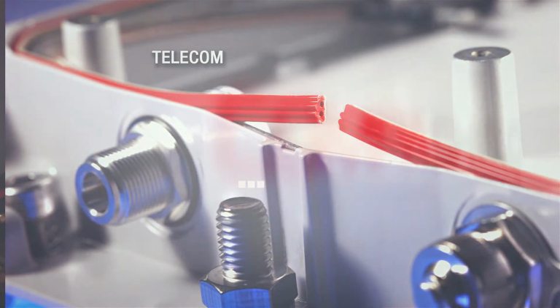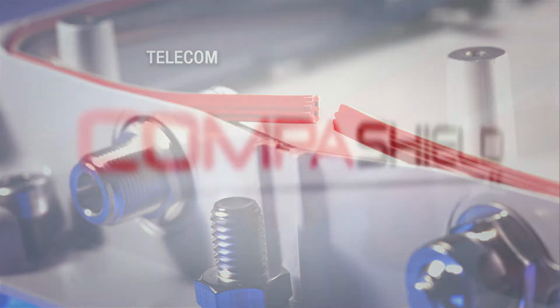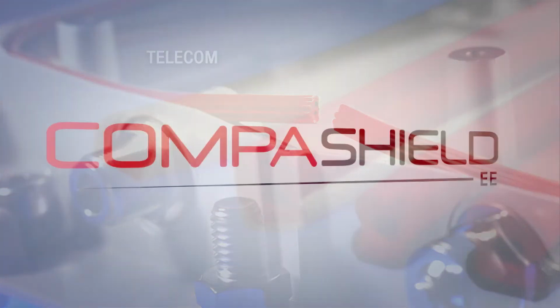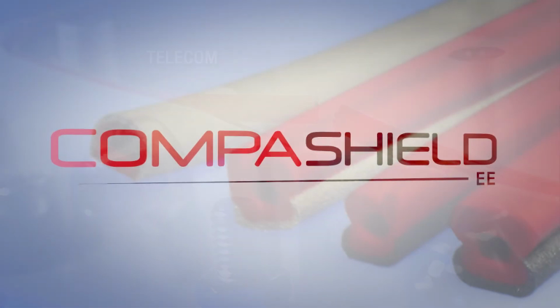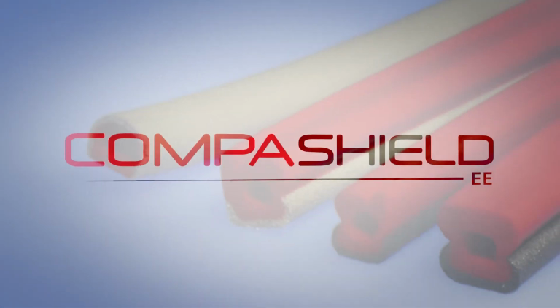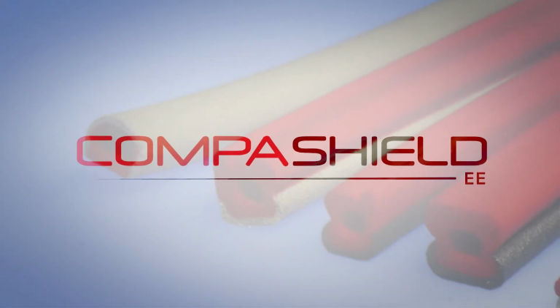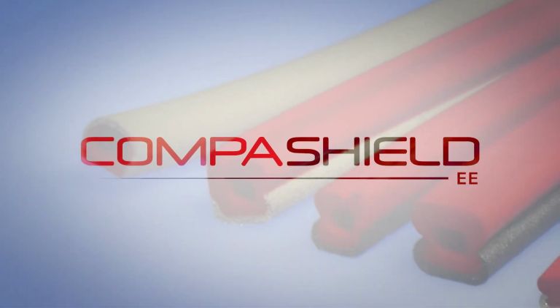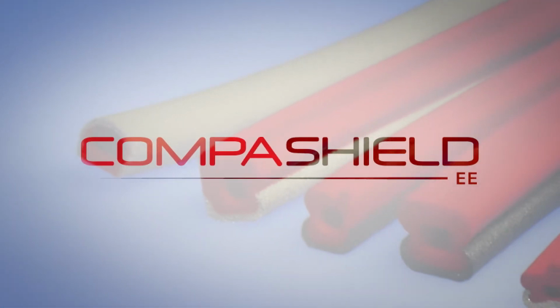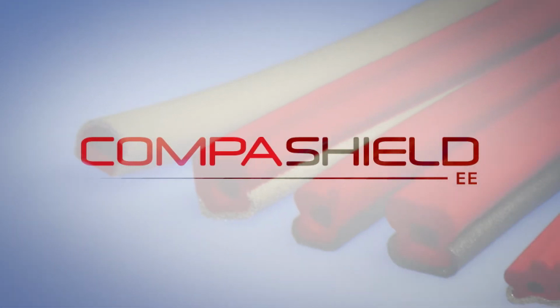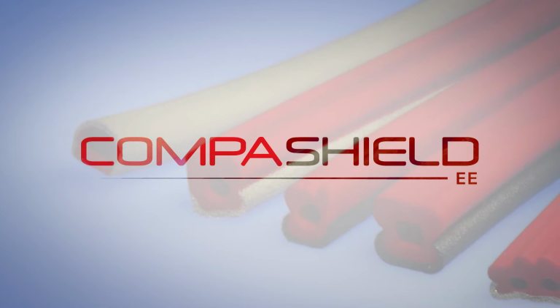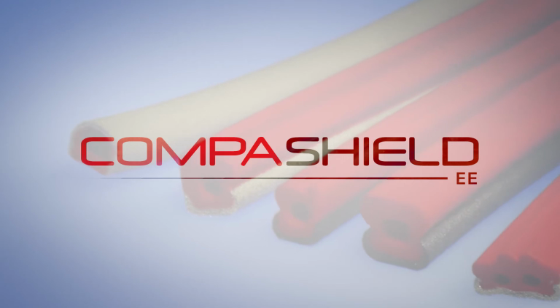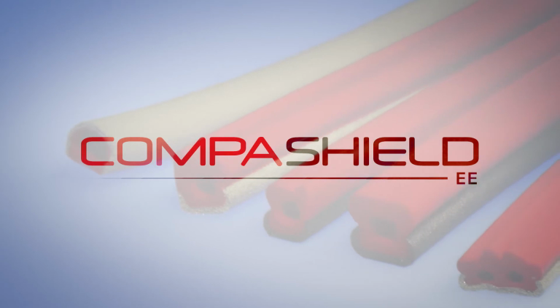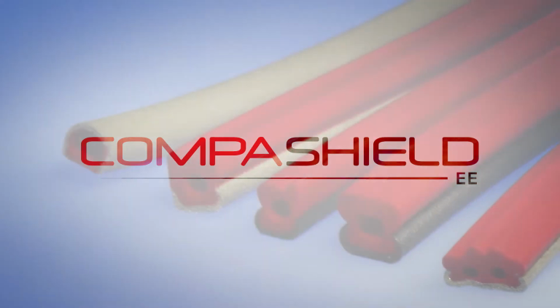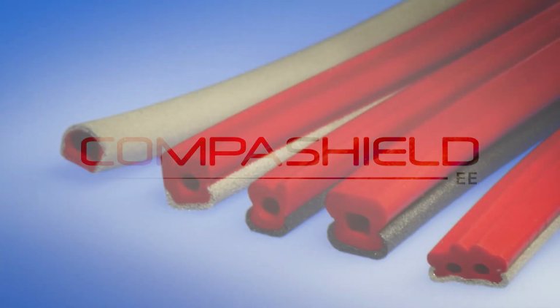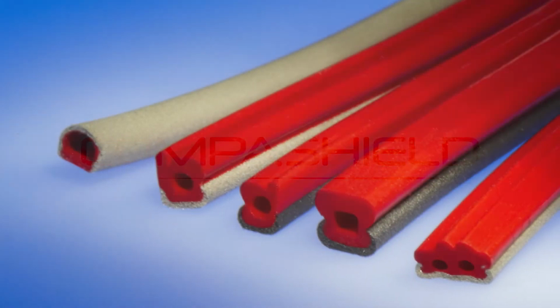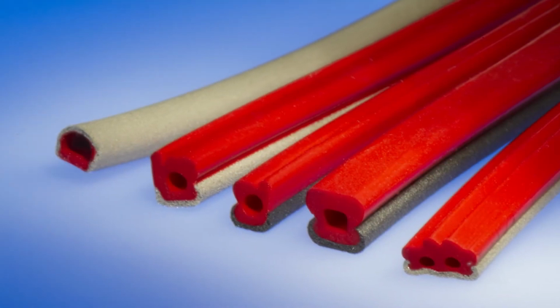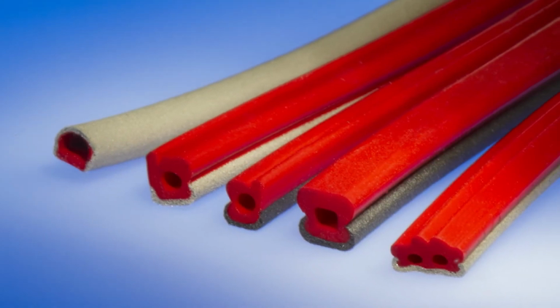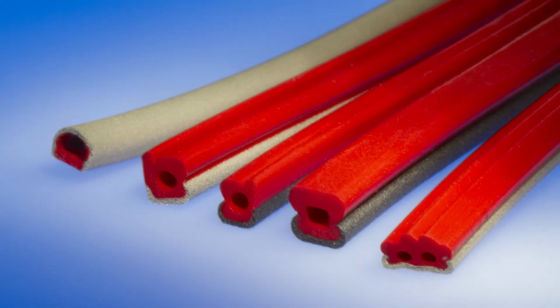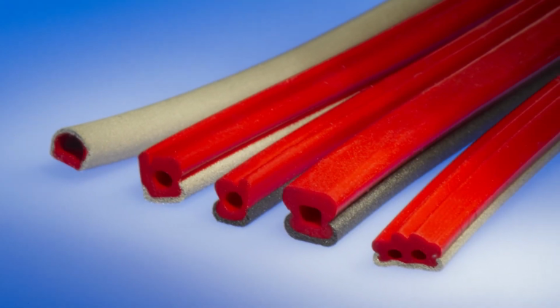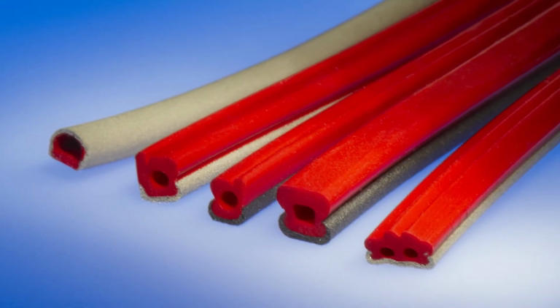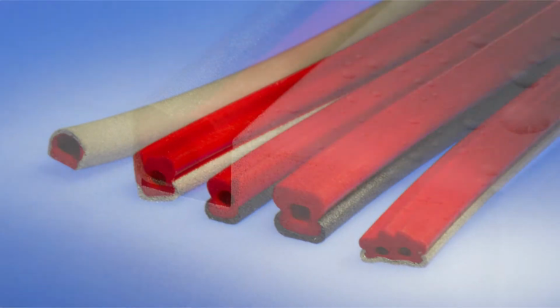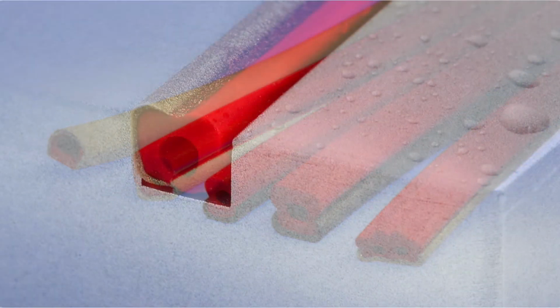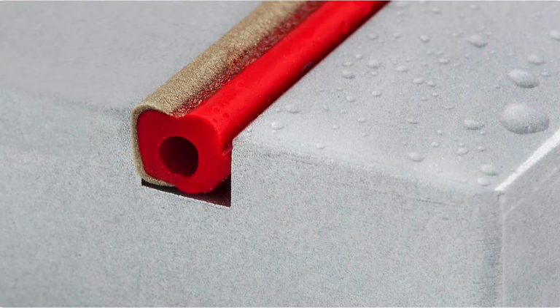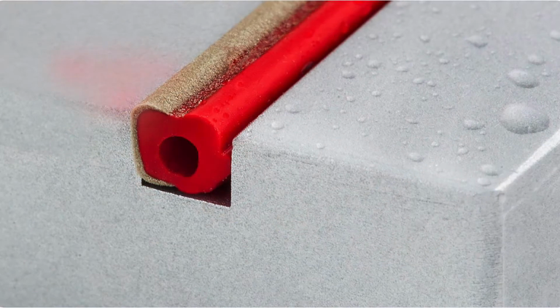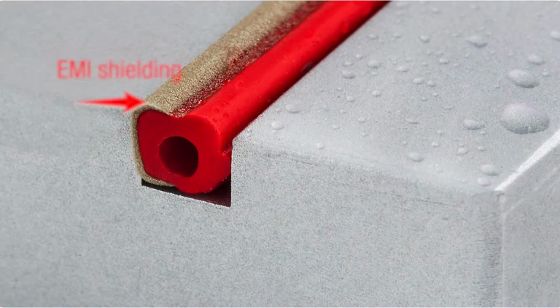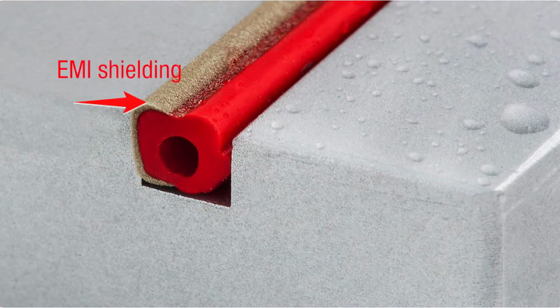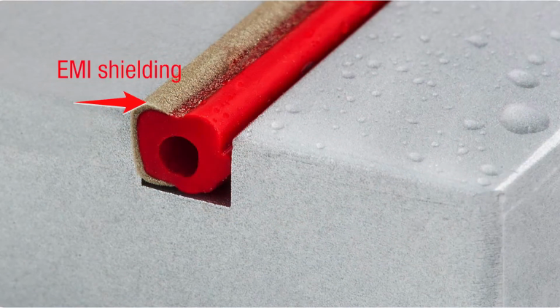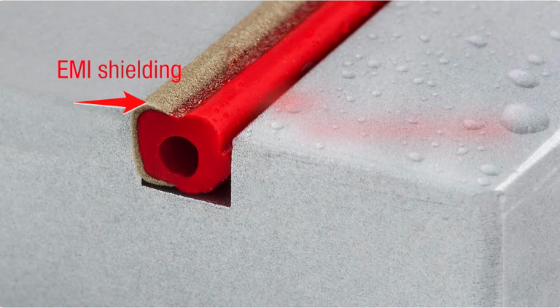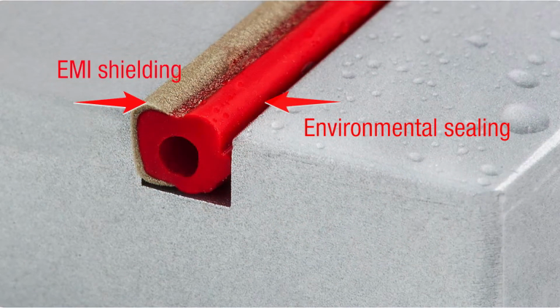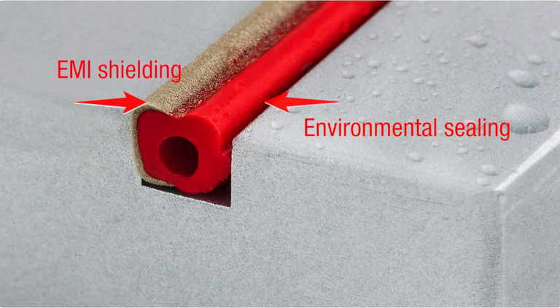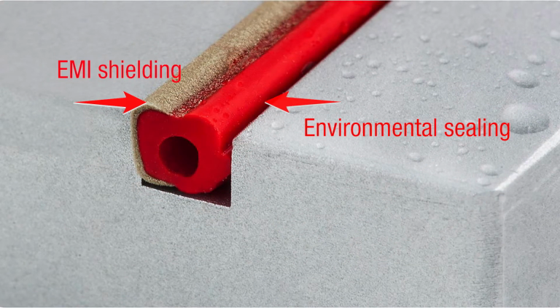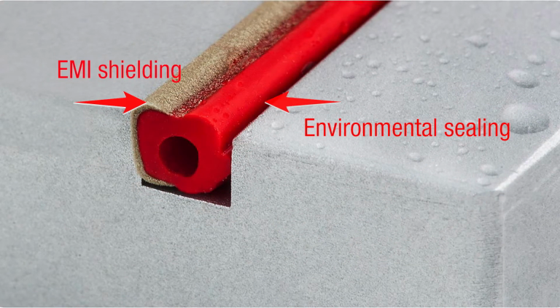Besides the wide range of standard products, we also offer advanced solutions such as the CompaShield EE gasket — an efficient solution that combines optimal EMI shielding and safe environmental sealing in one single gasket.